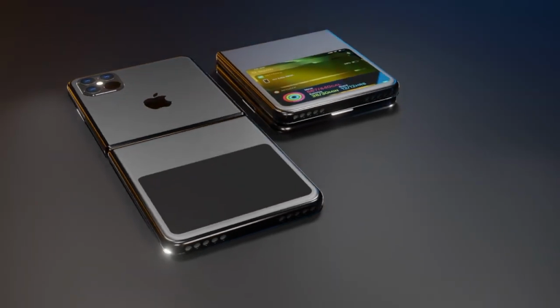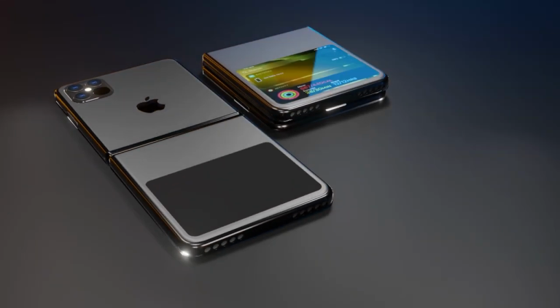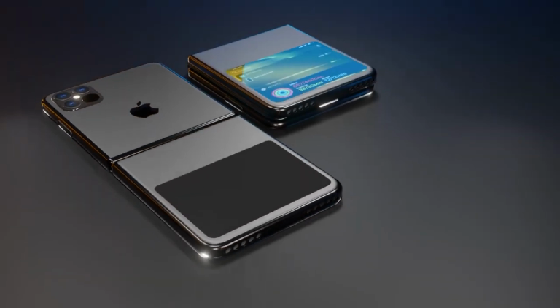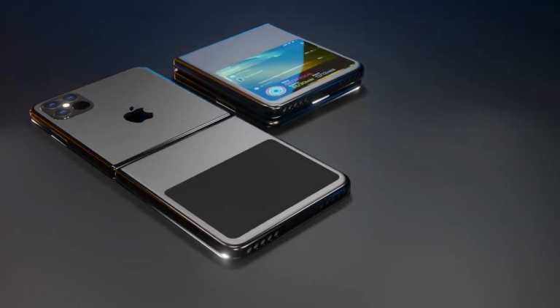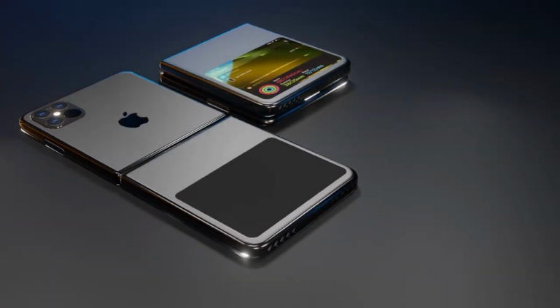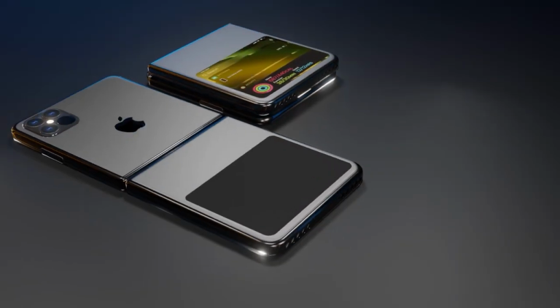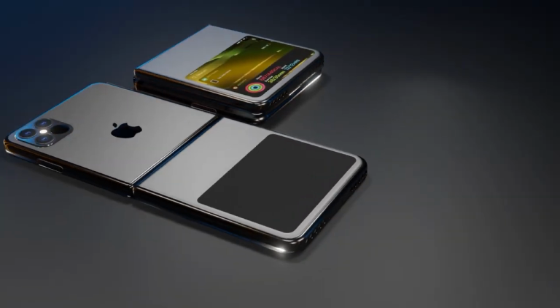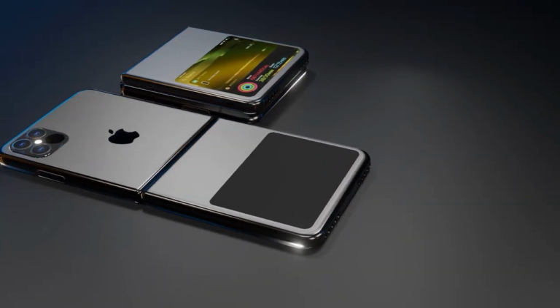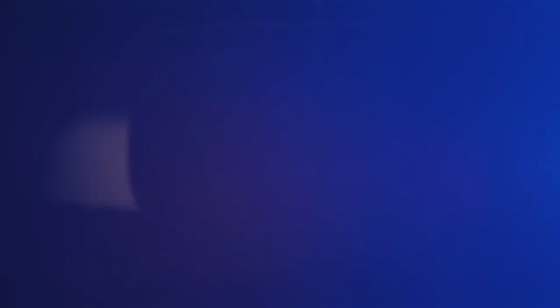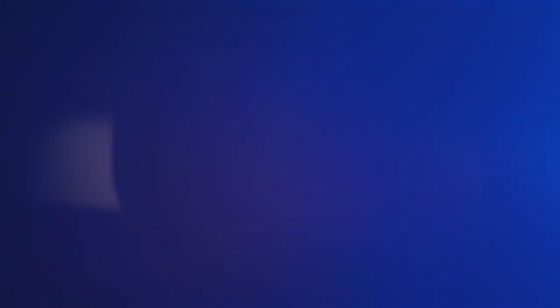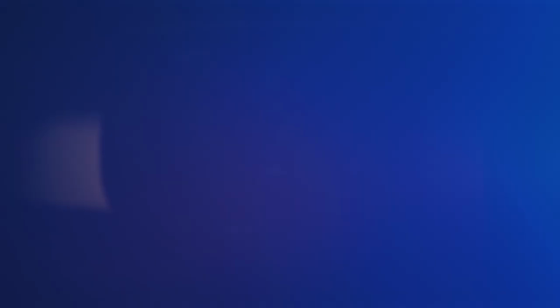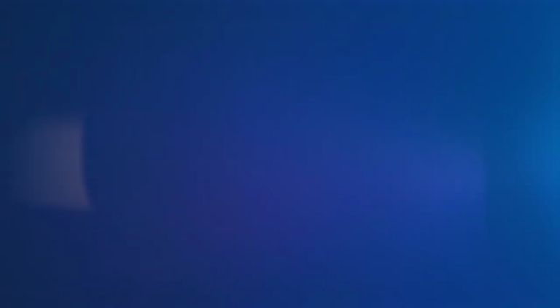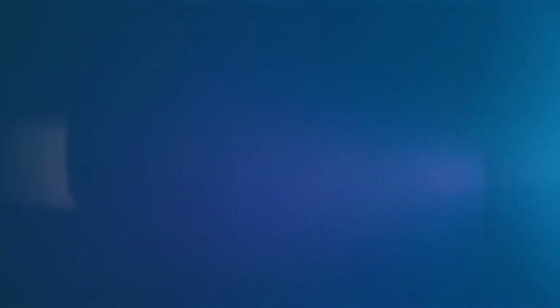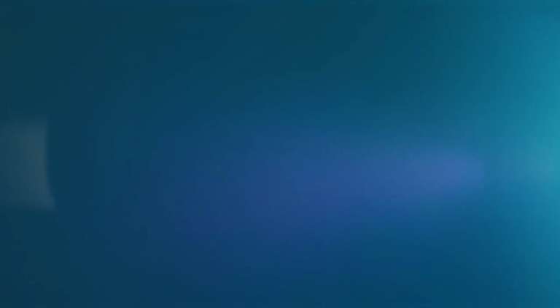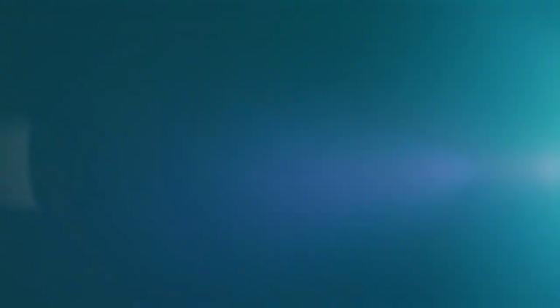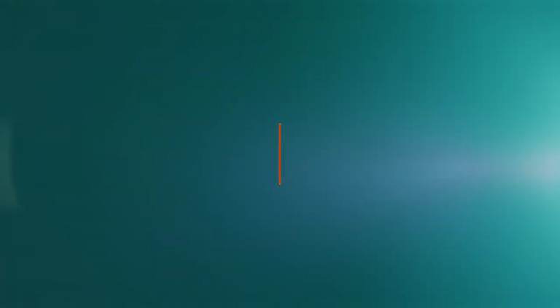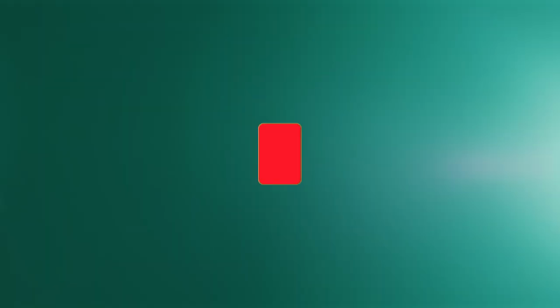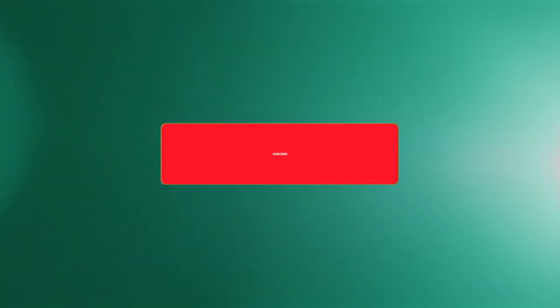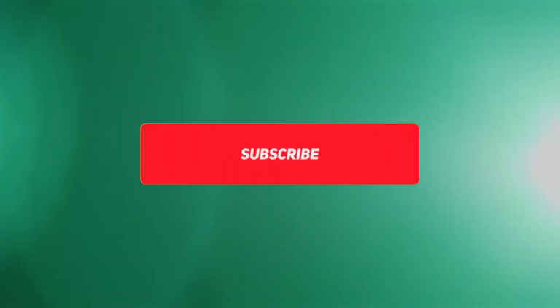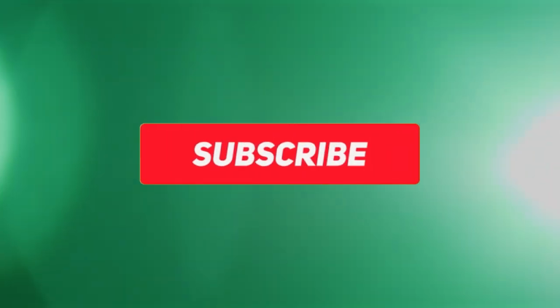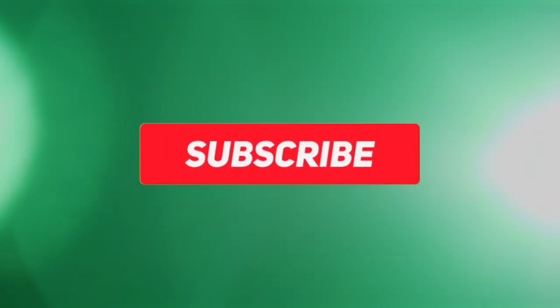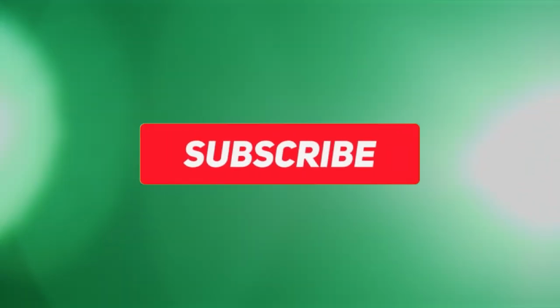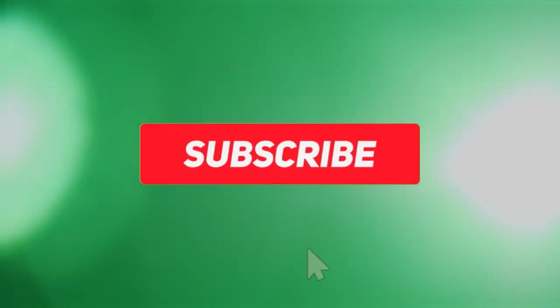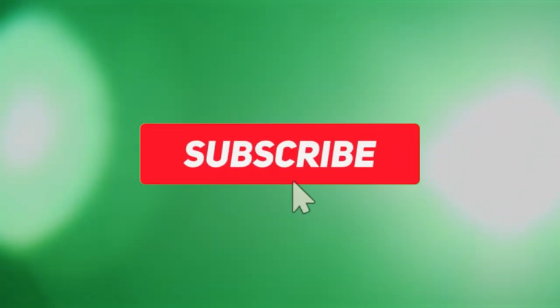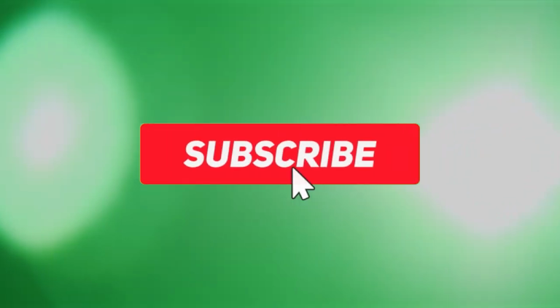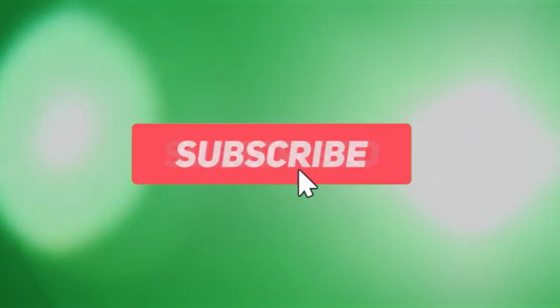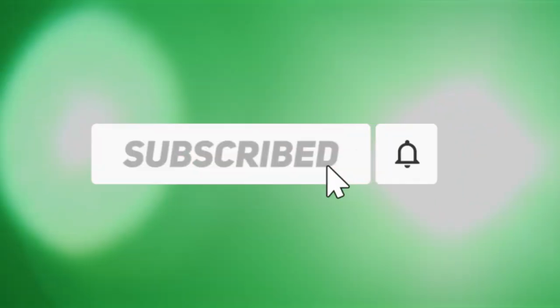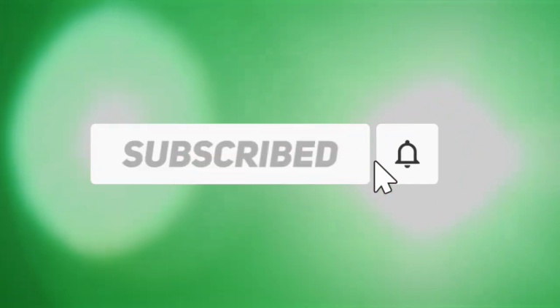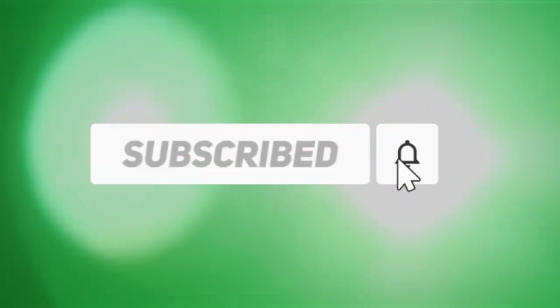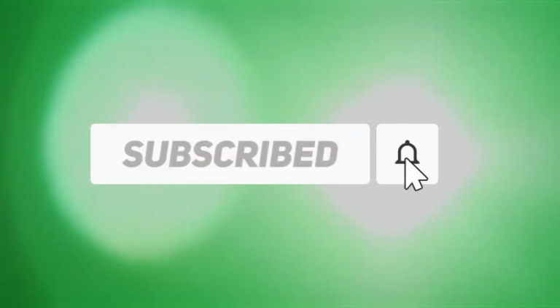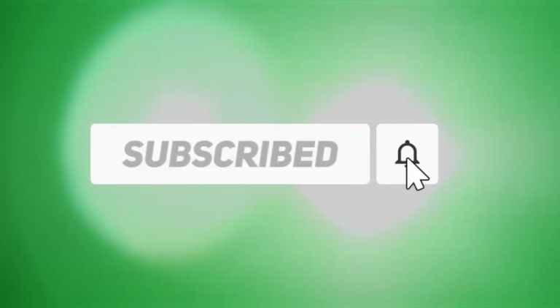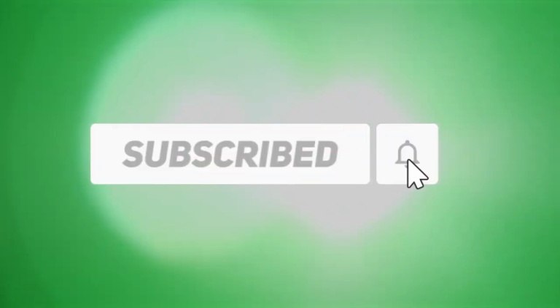If you are new here and want to stay up to date about the latest tech reviews and news, please hit the subscribe button followed by the bell.